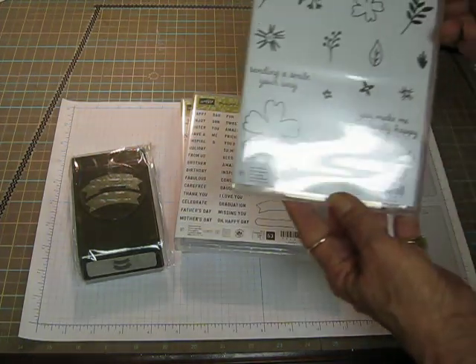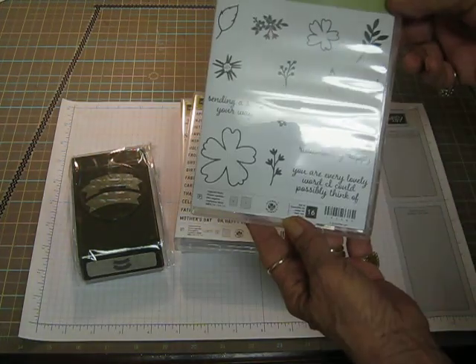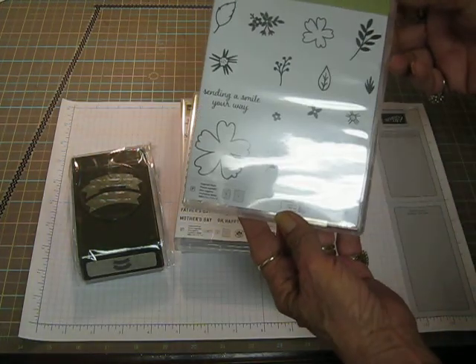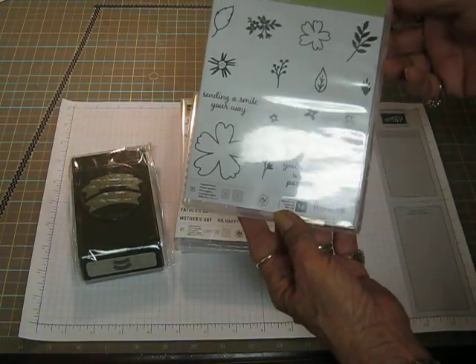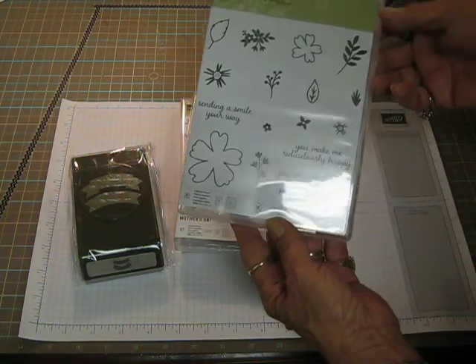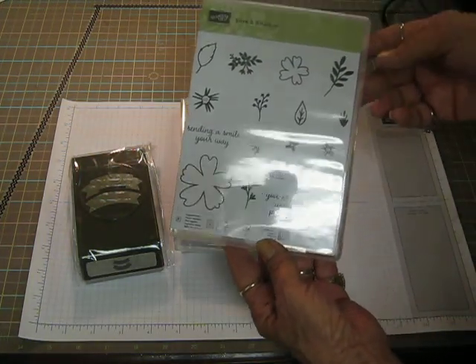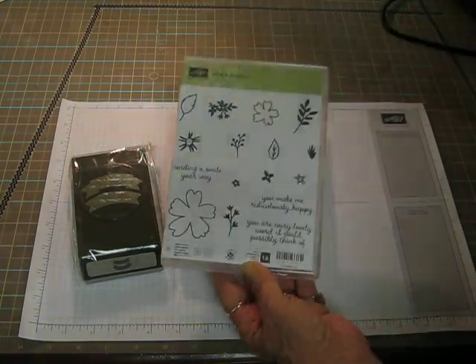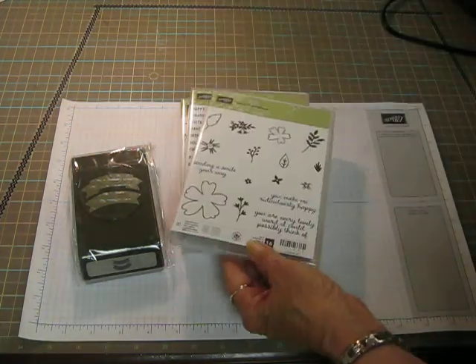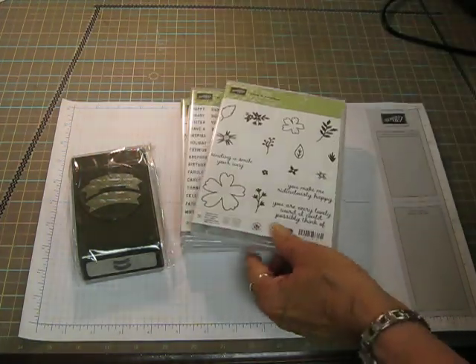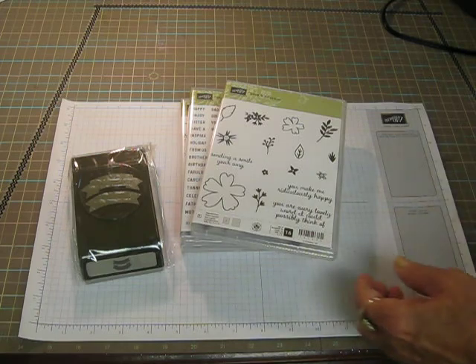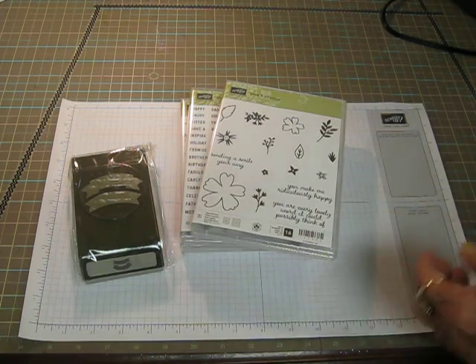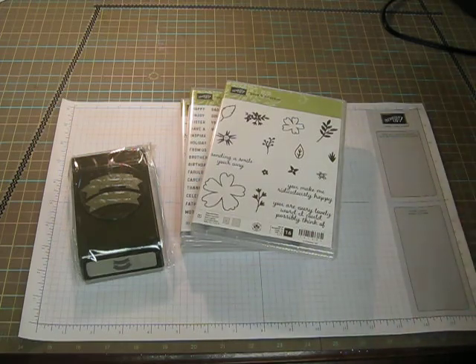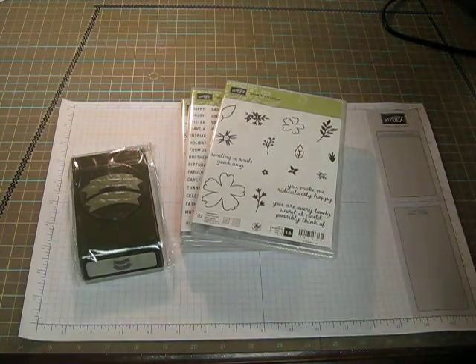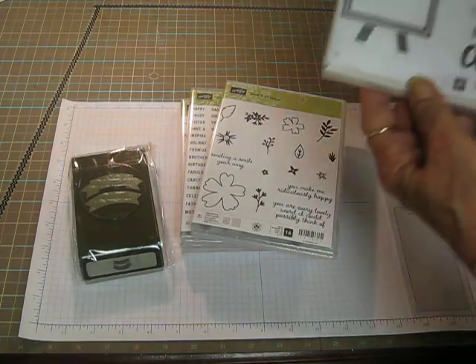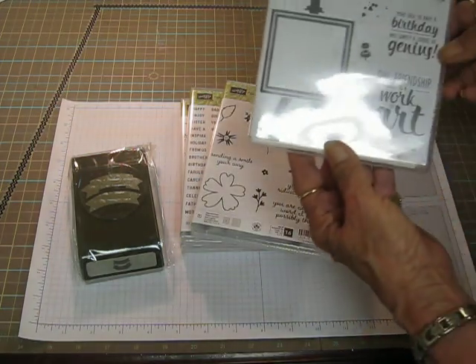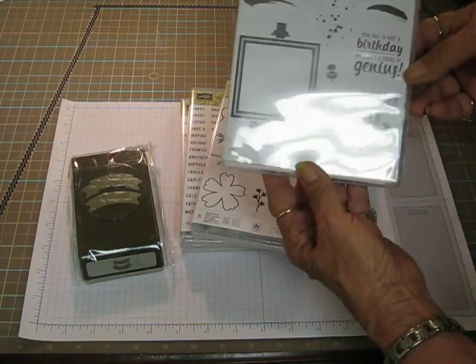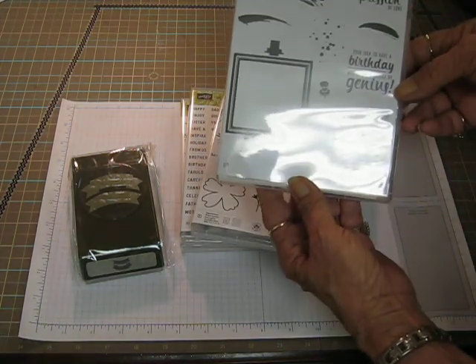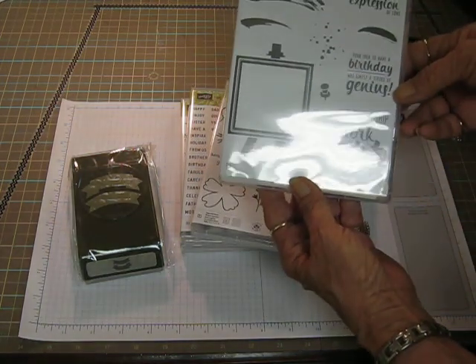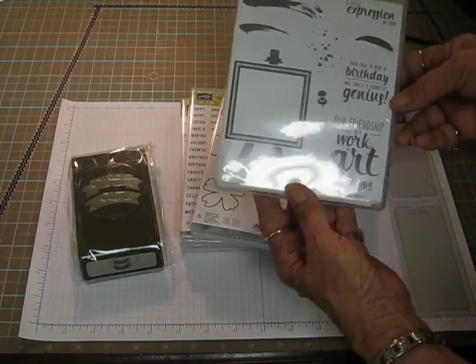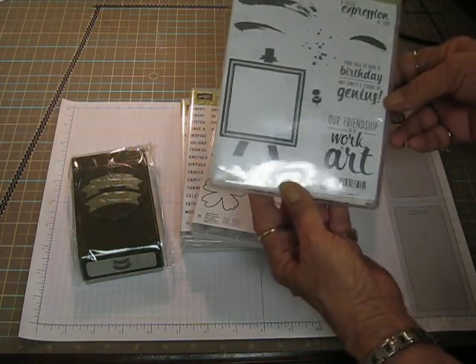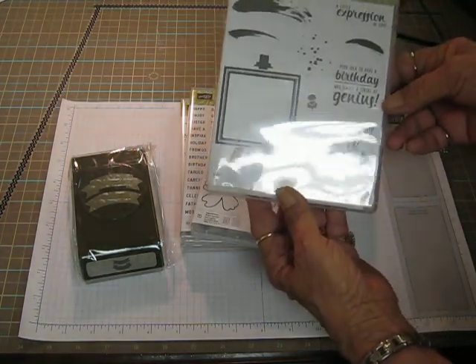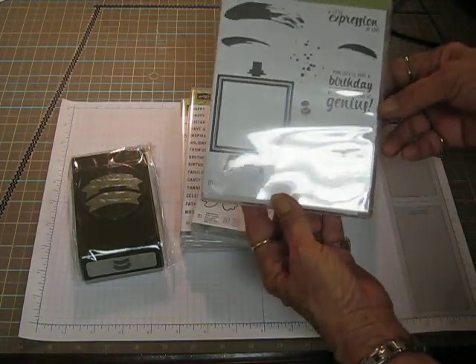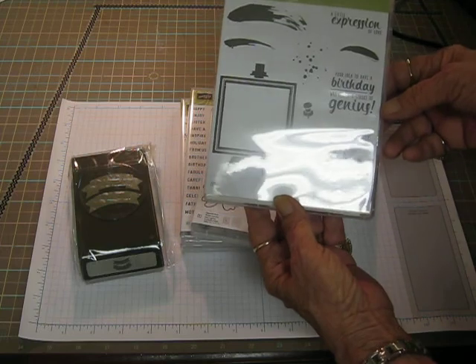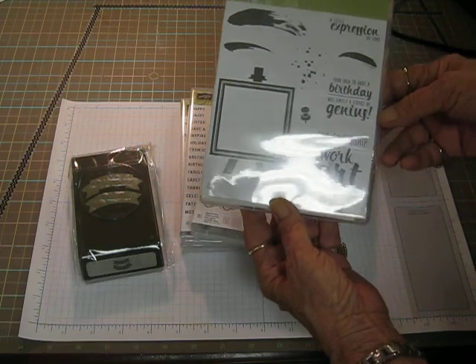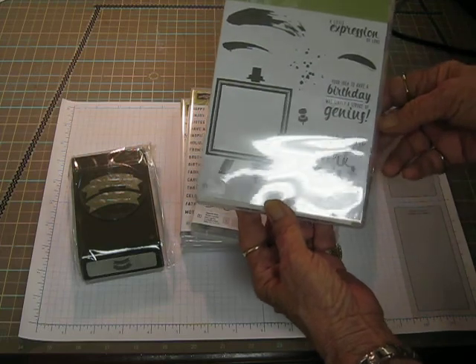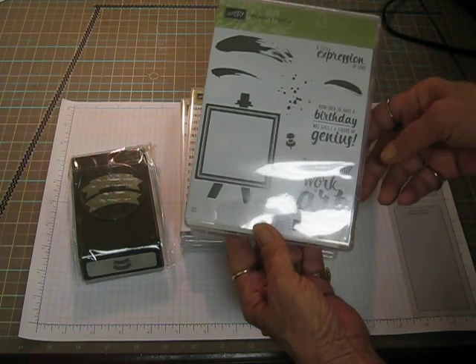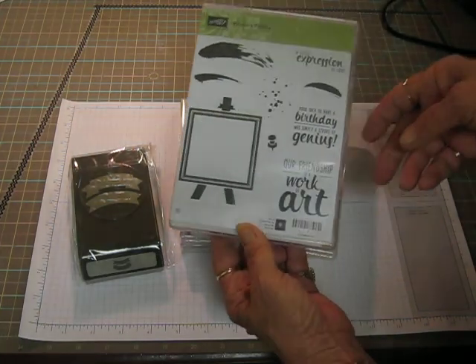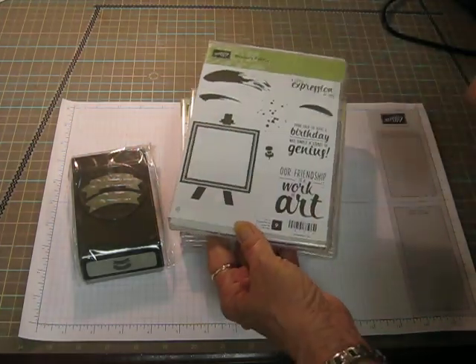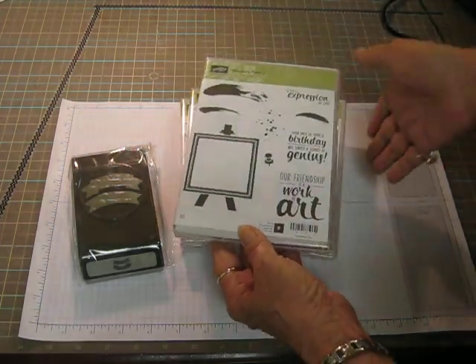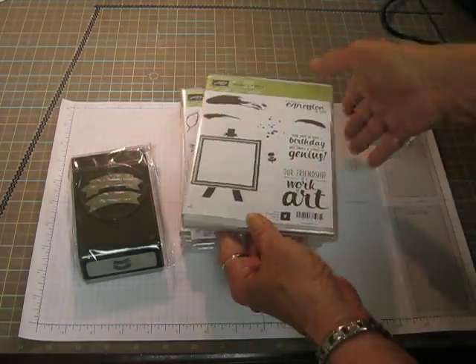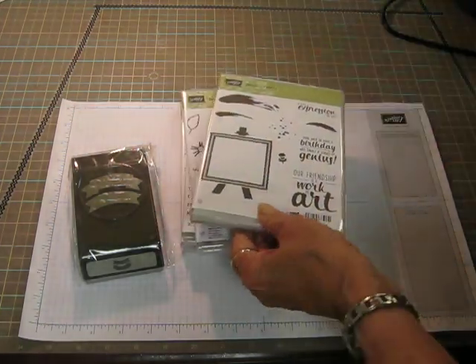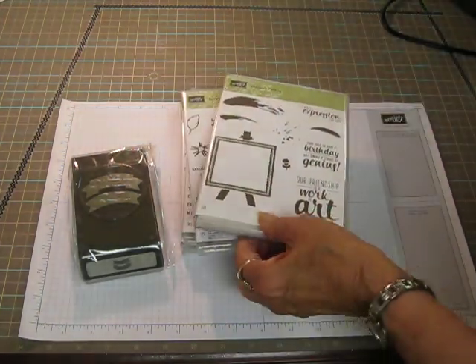Got love and affection stamp. Love this one. Painter's palette. It just goes back to my old oil painting days and toll painting. So much fun.